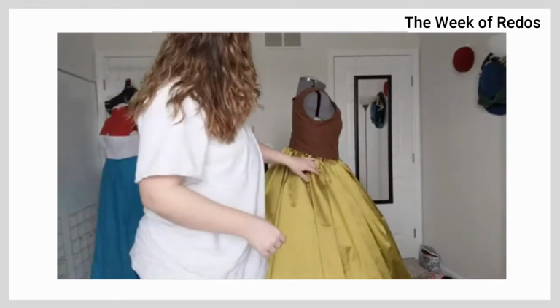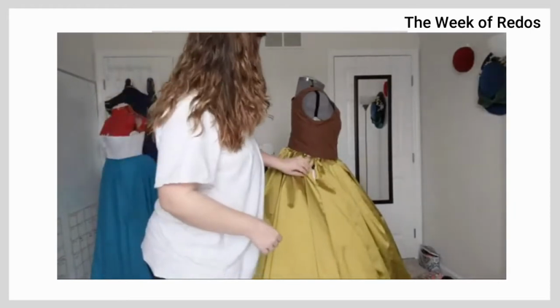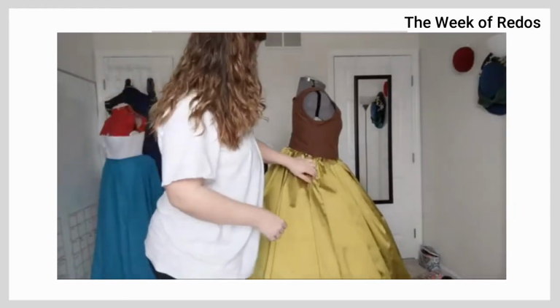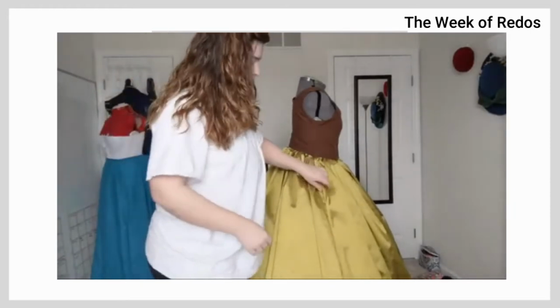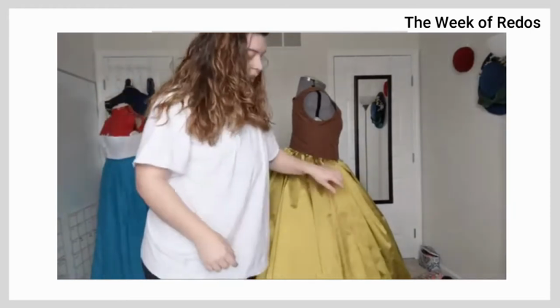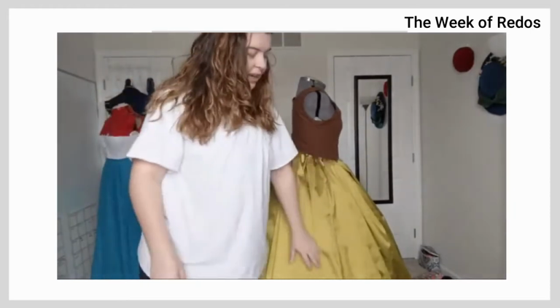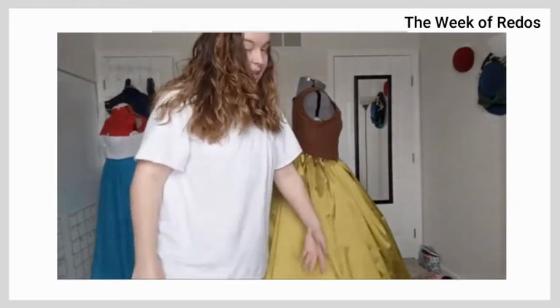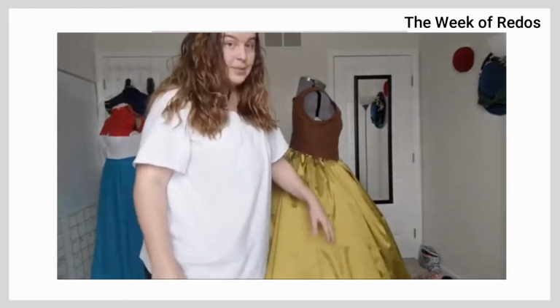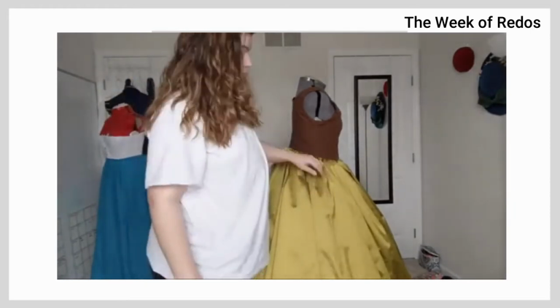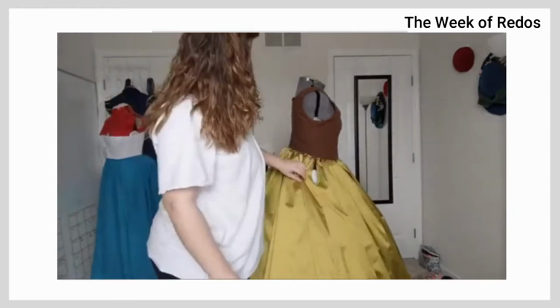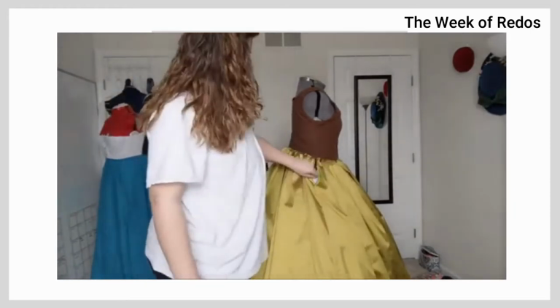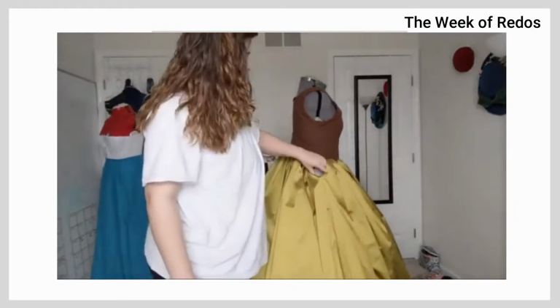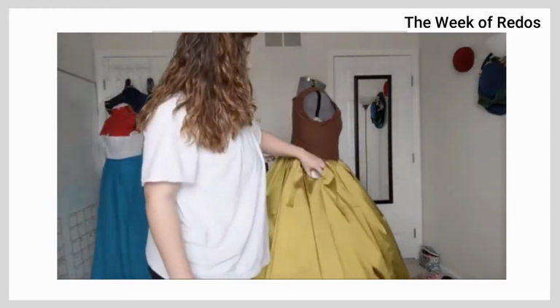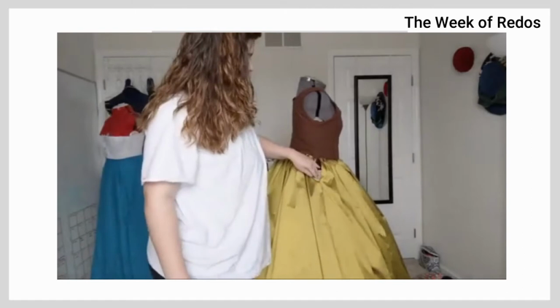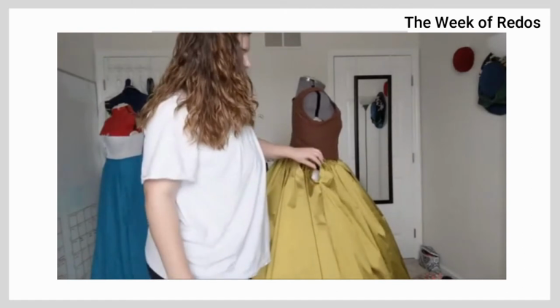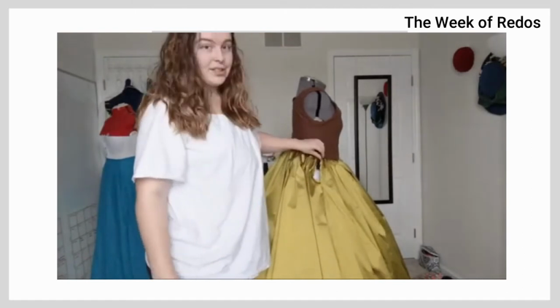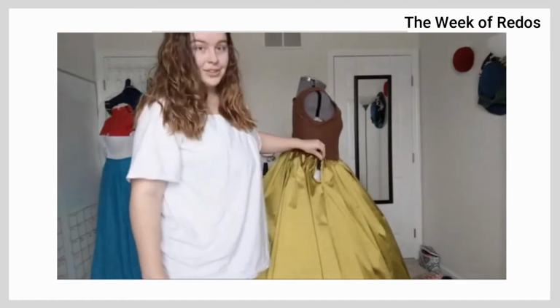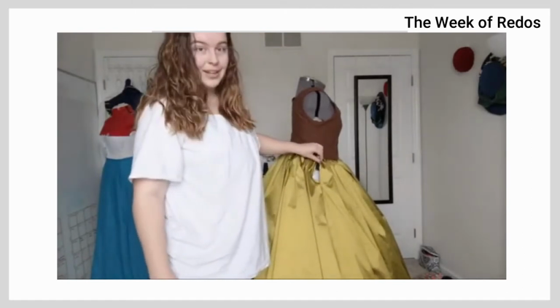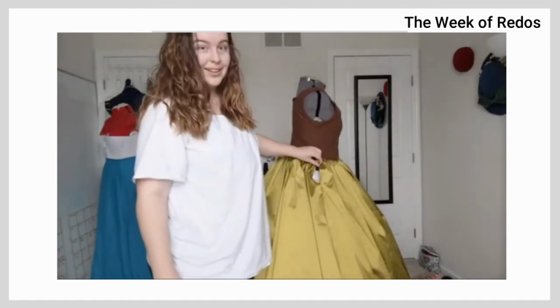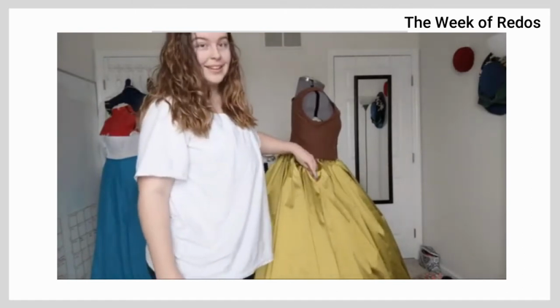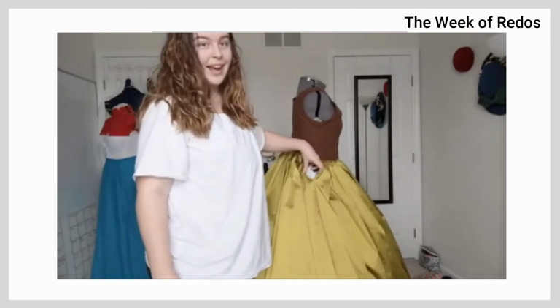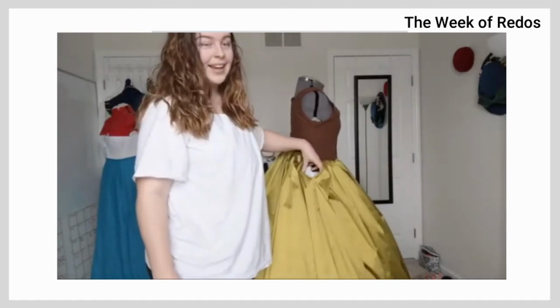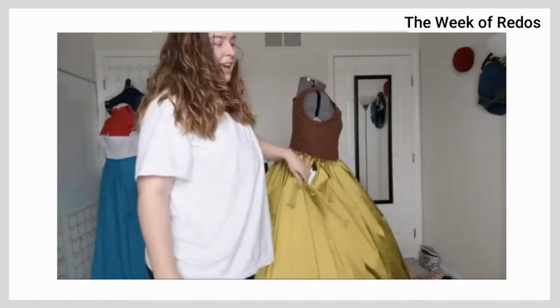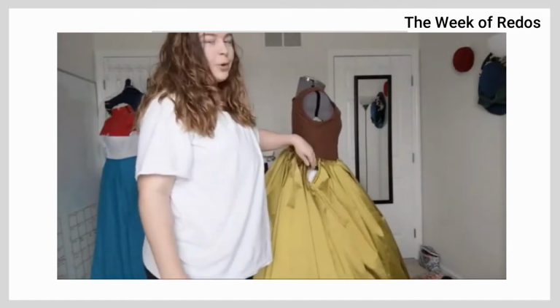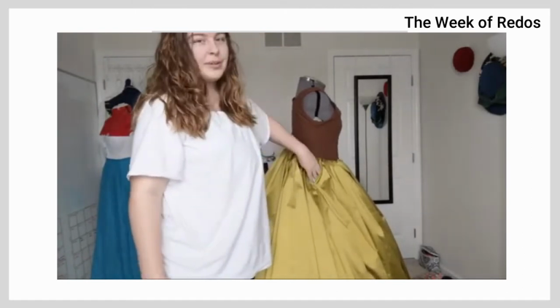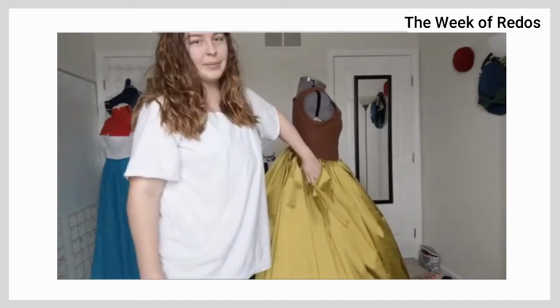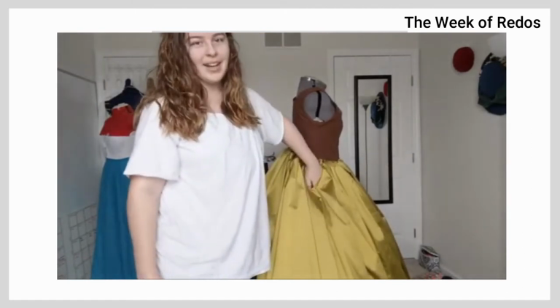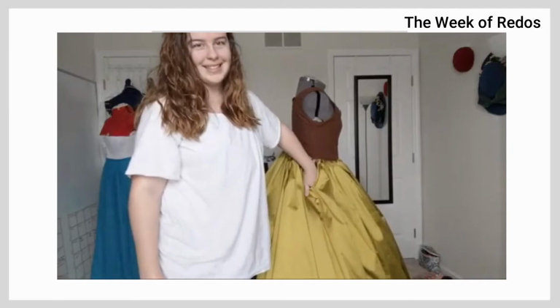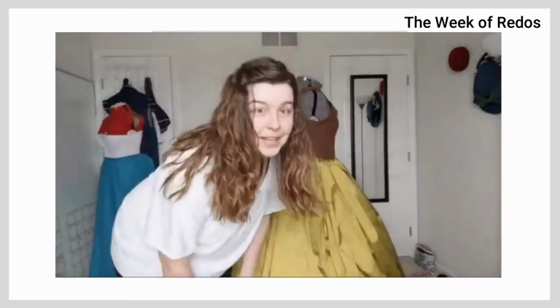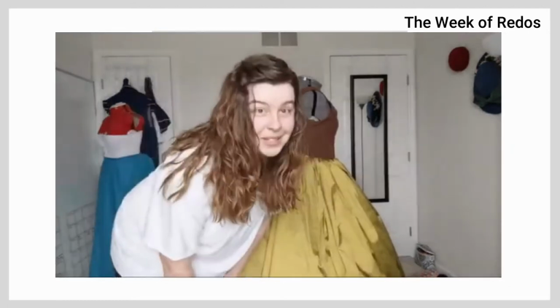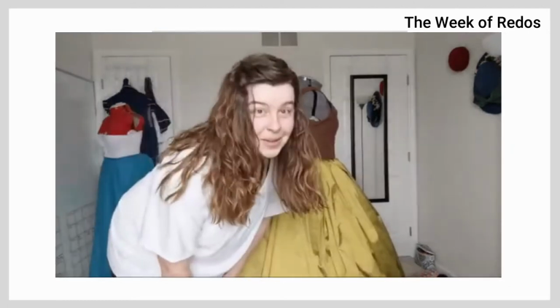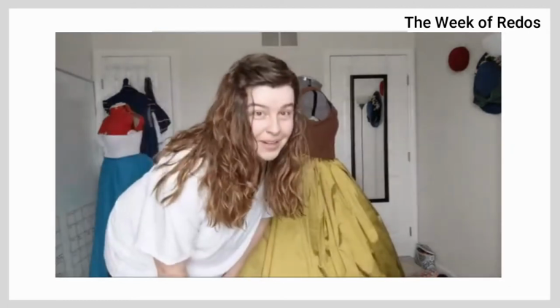The other thing that I changed was now that I have side seams in the skirt, I left a six-inch slit open on either side and I'm going to be making pockets, because this dress must have pockets.